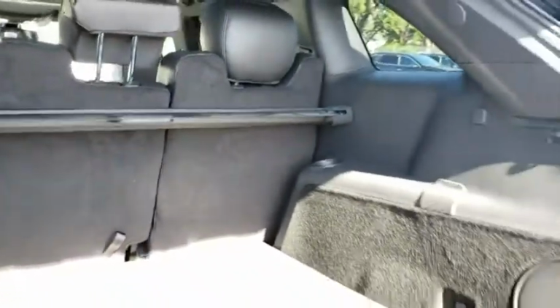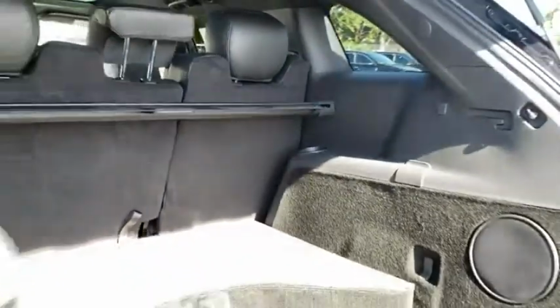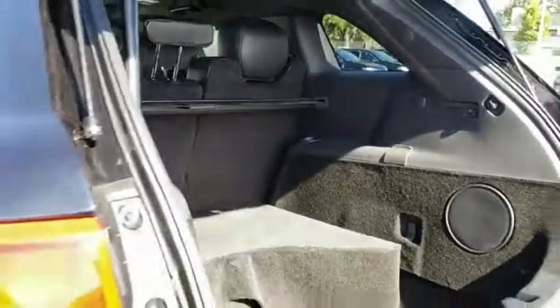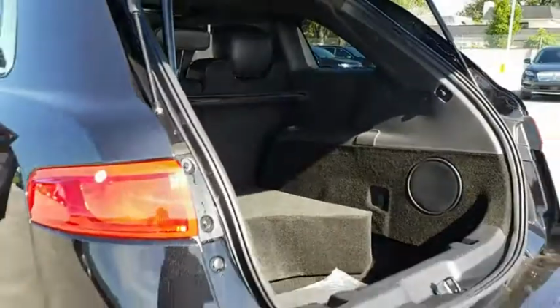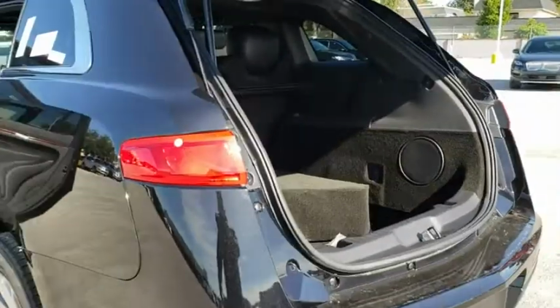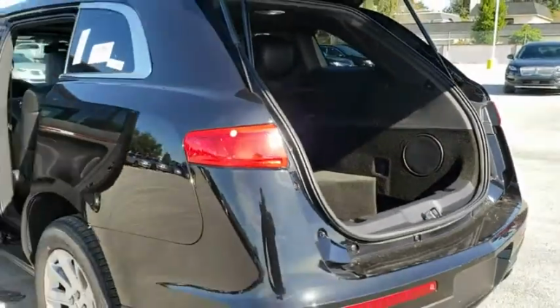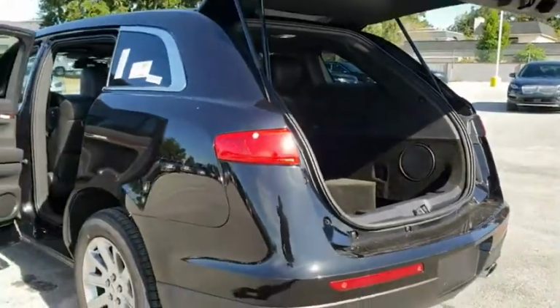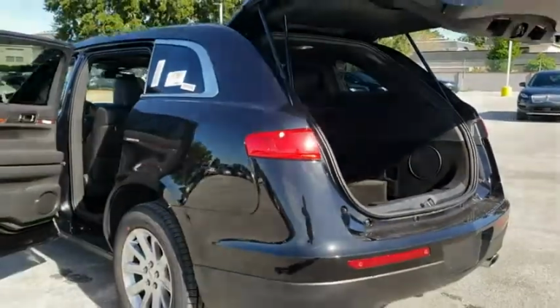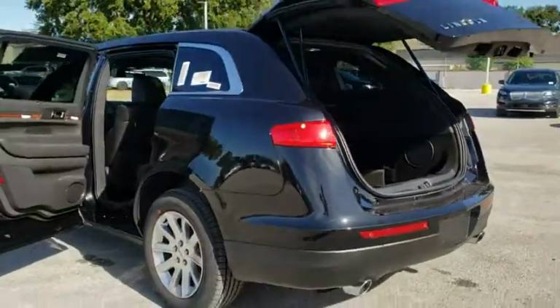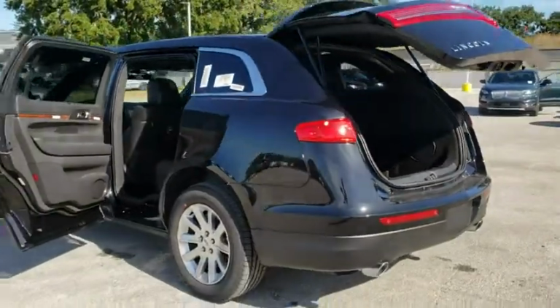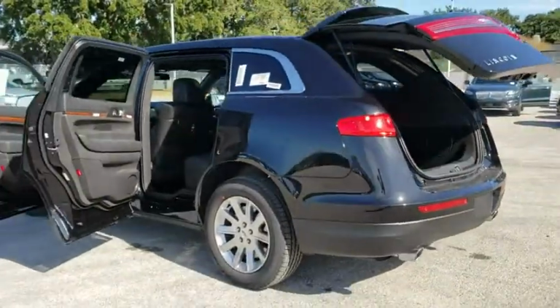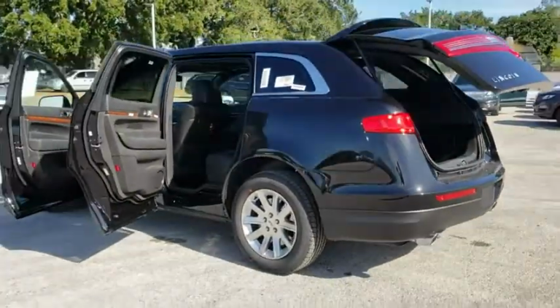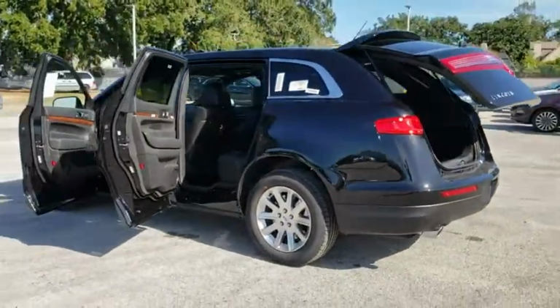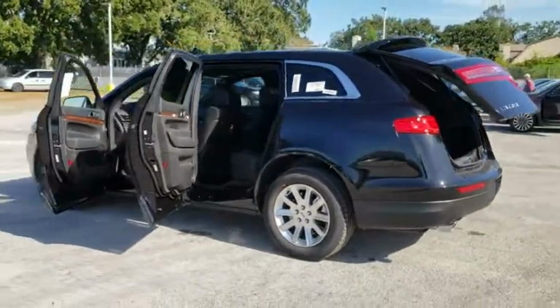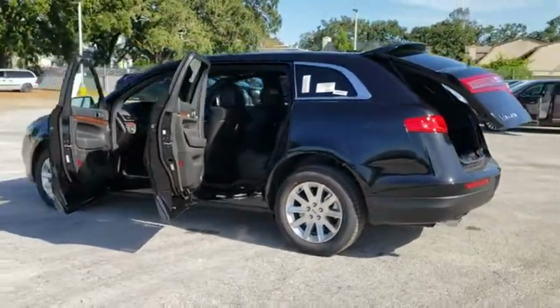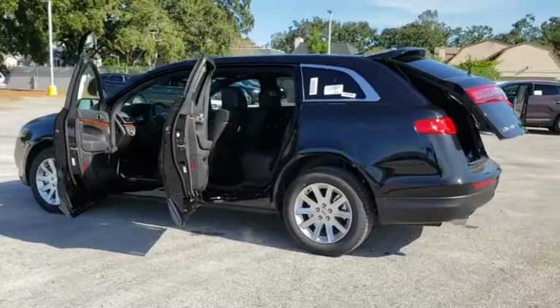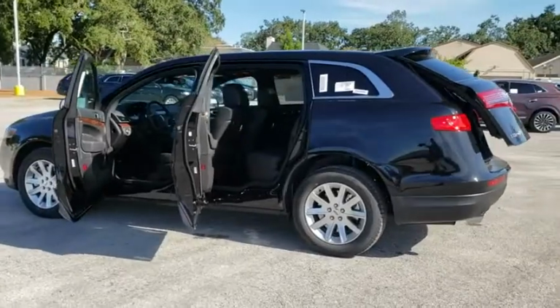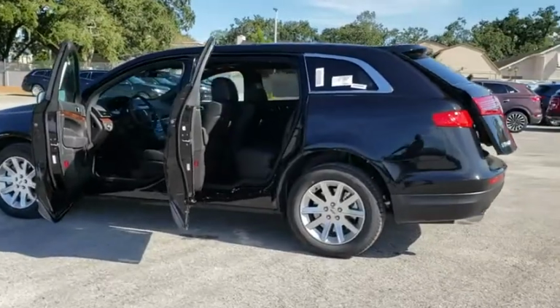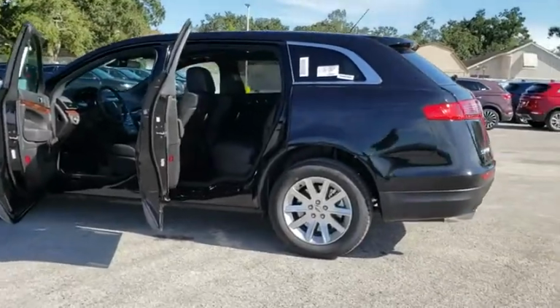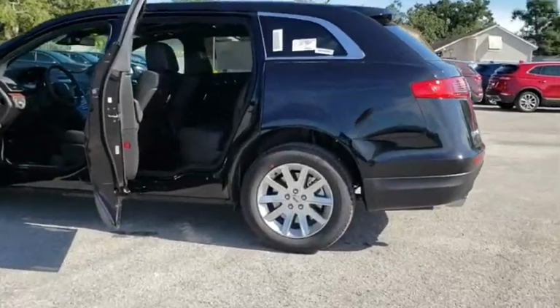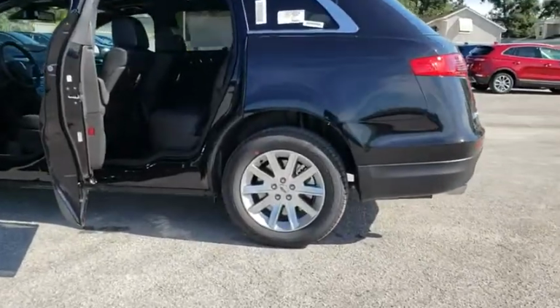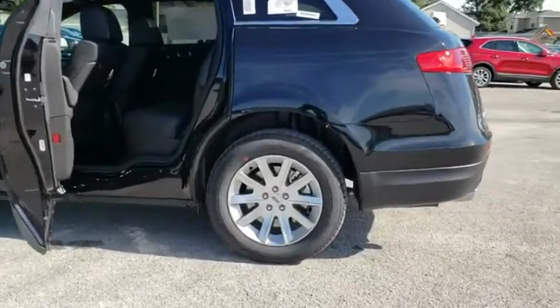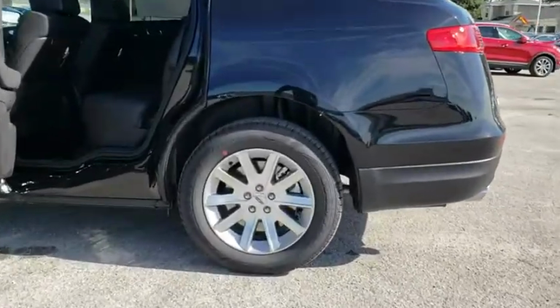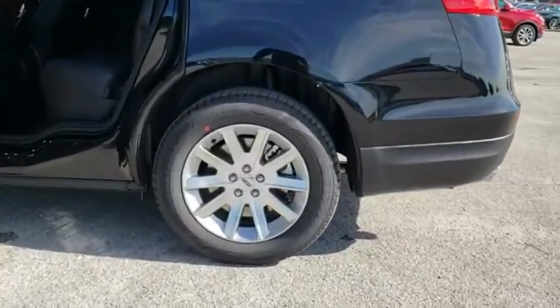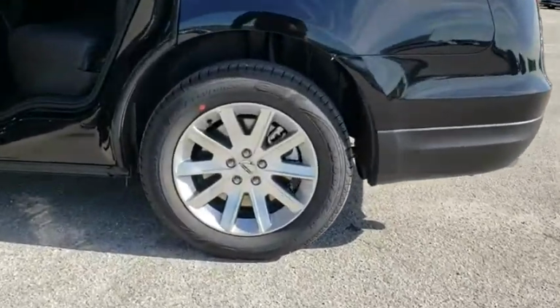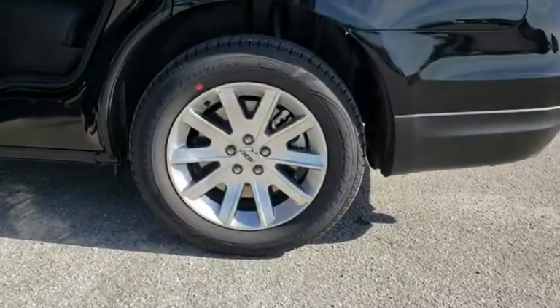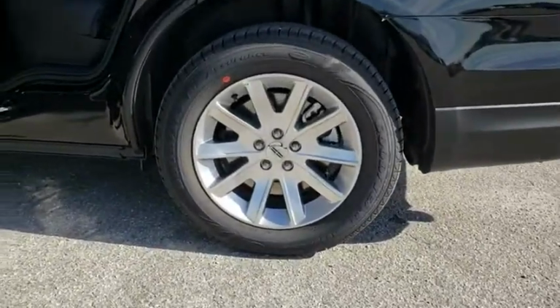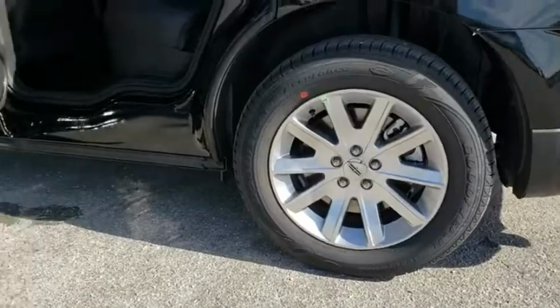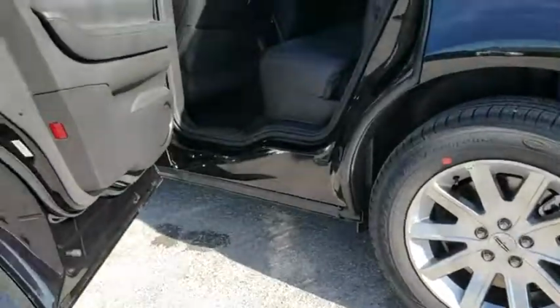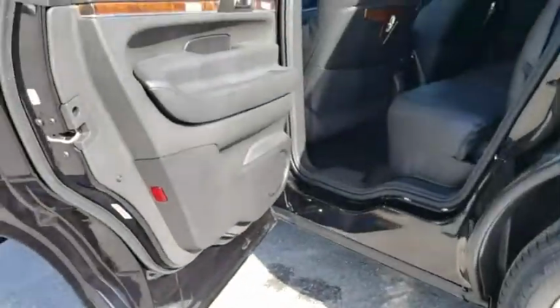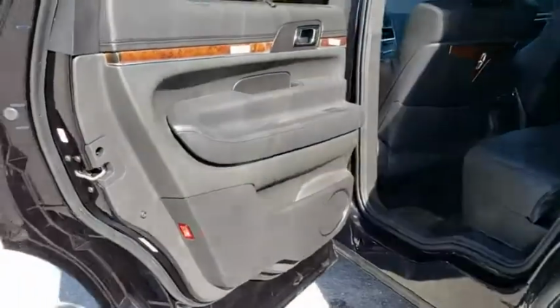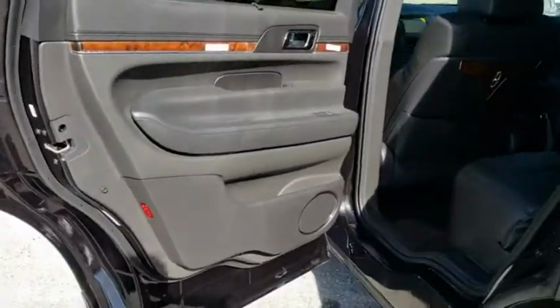Stability control, power liftgate, traction control, lane departure warning, power passenger seat, steering wheel audio controls, keyless entry, navigation system, backup camera, anti-lock braking system, all-wheel drive, Bluetooth.